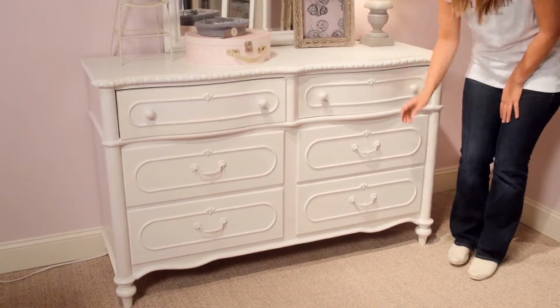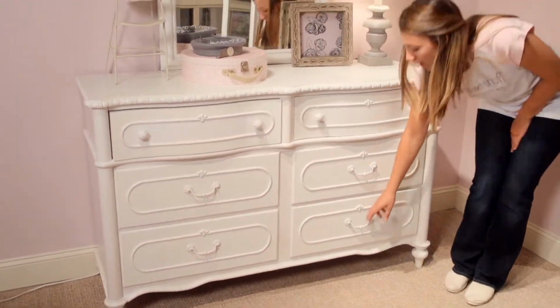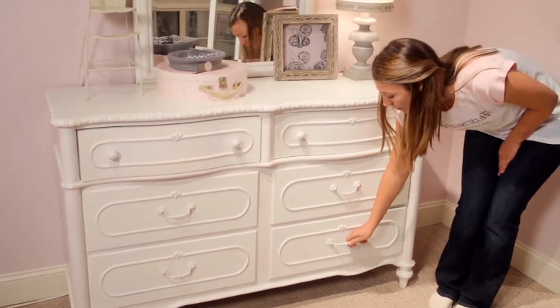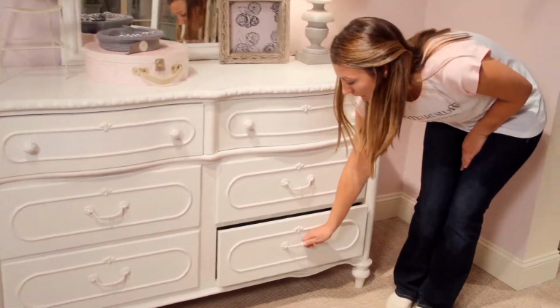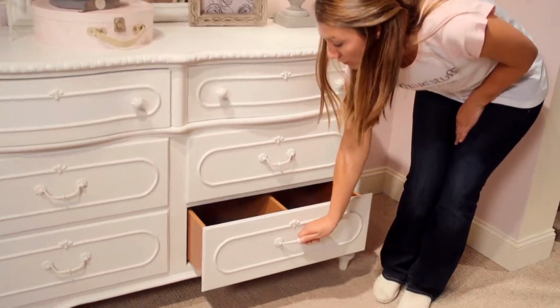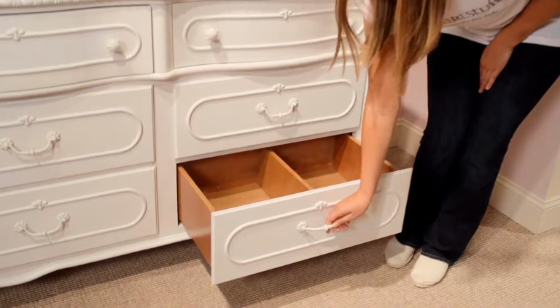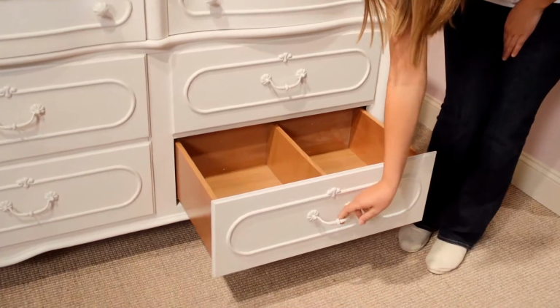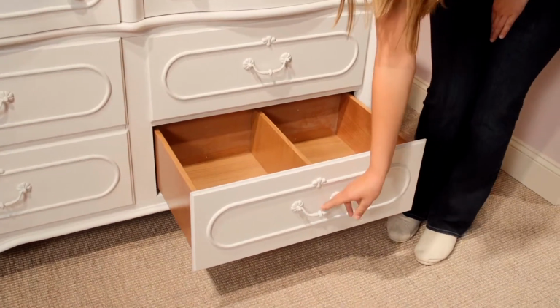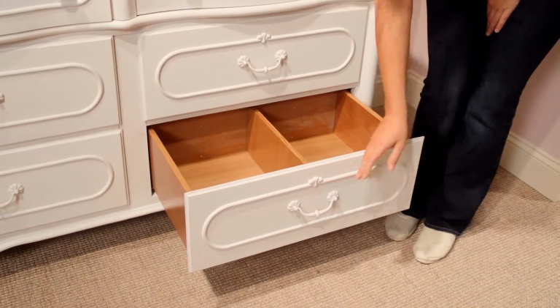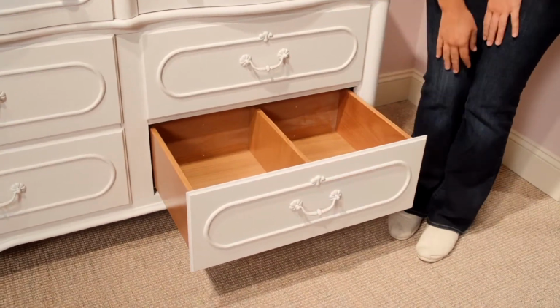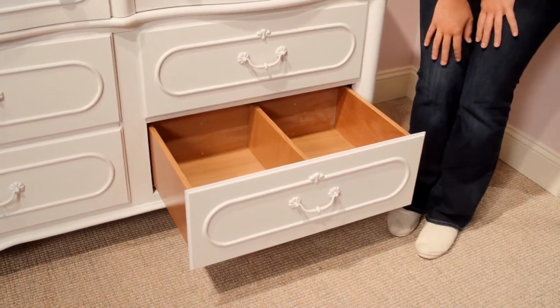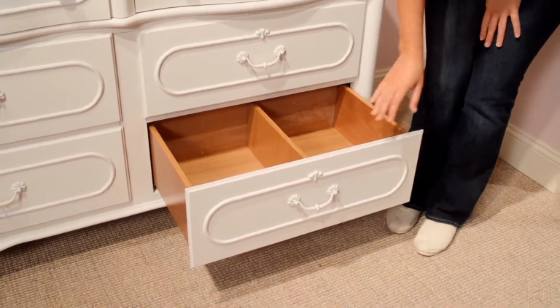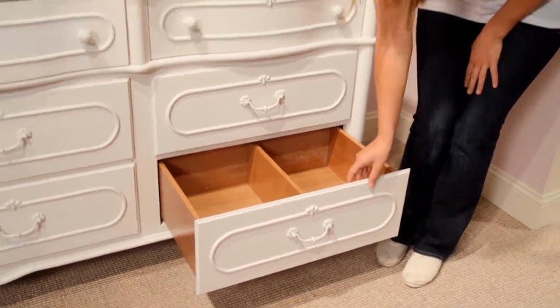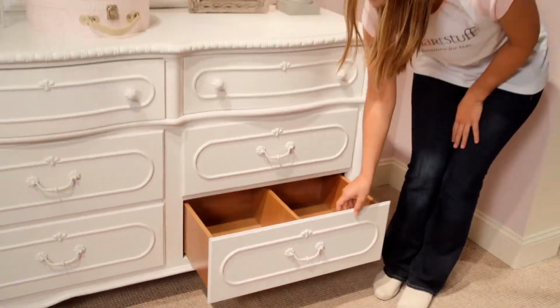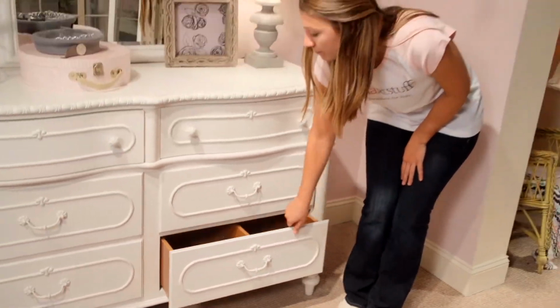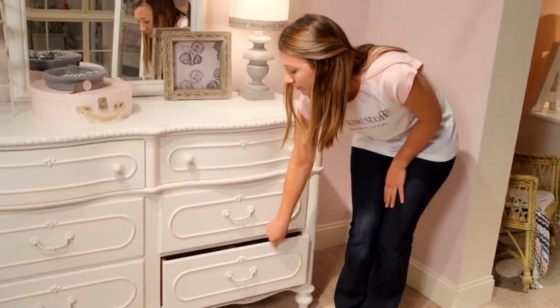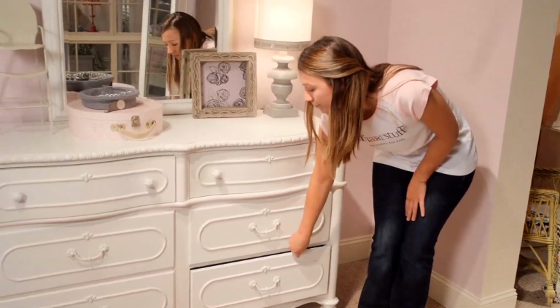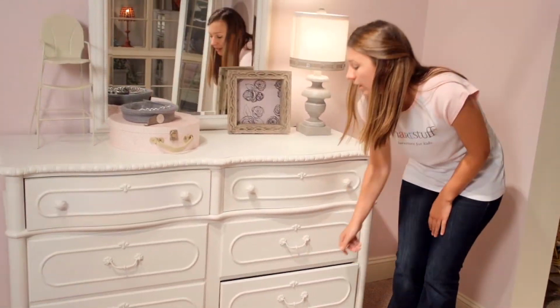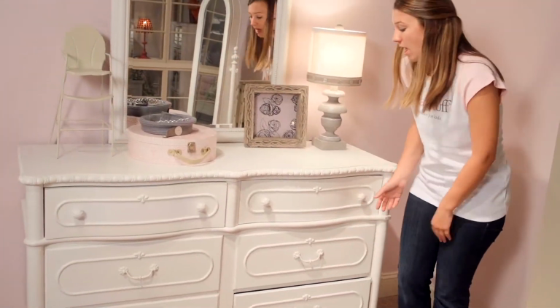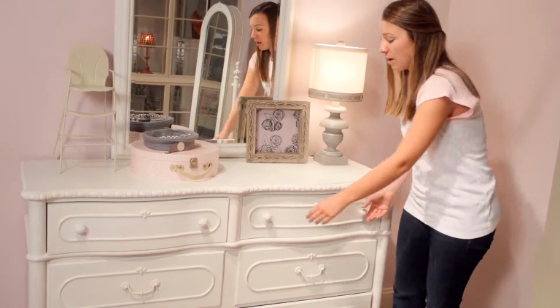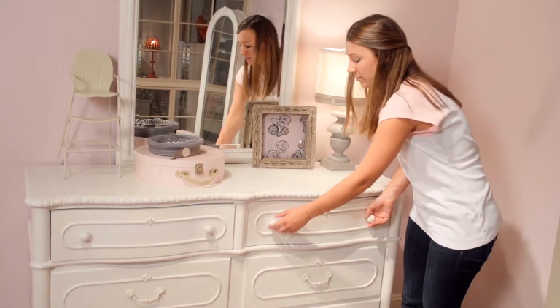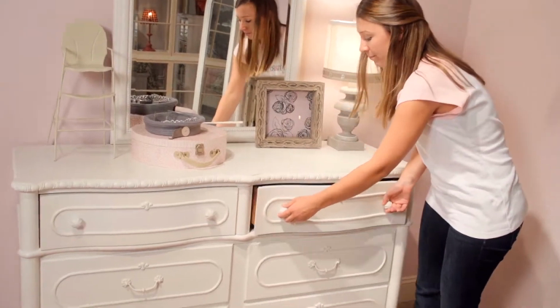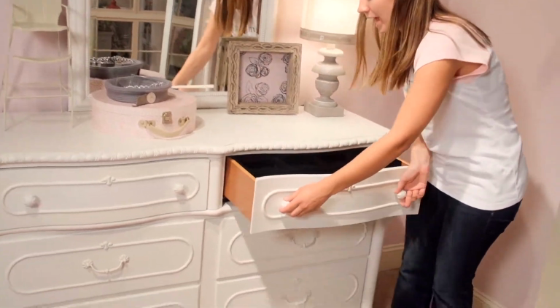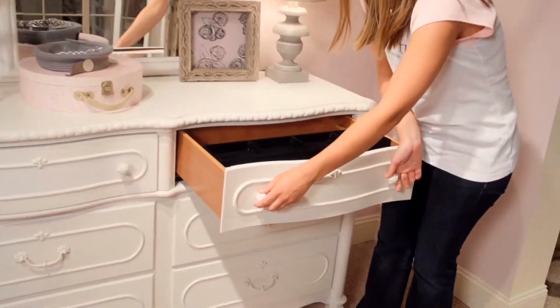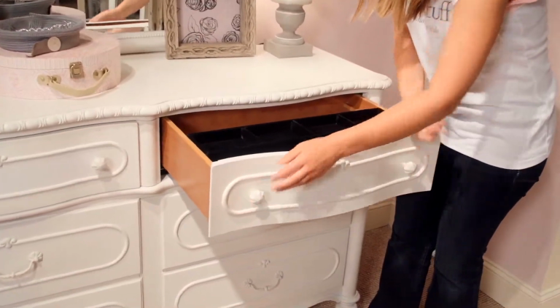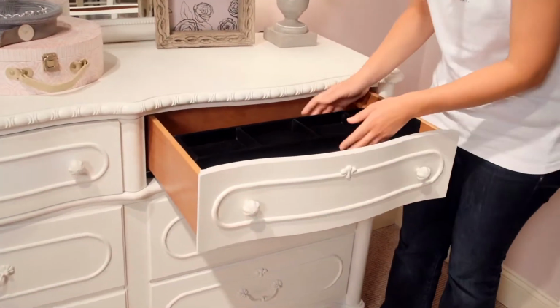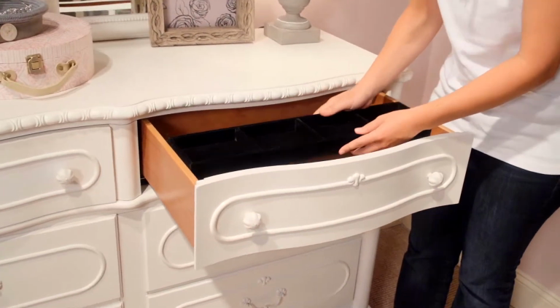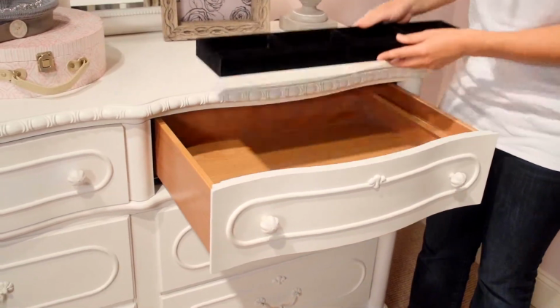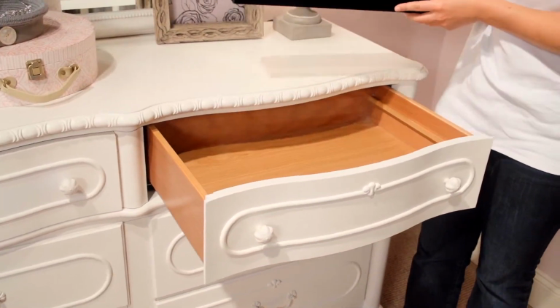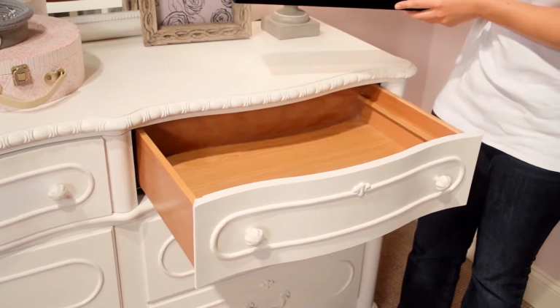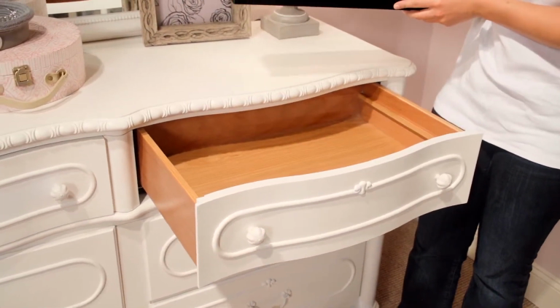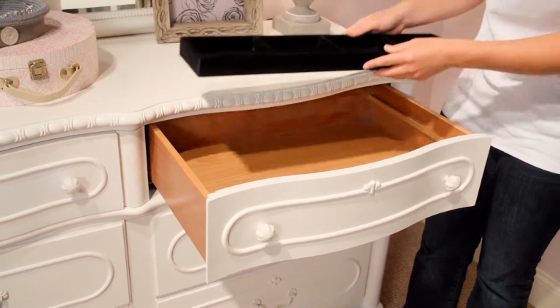The bottom drawers have removable partitions to keep all of your games and clothes organized. The top right door has a removable felt tray that reveals even more storage space.